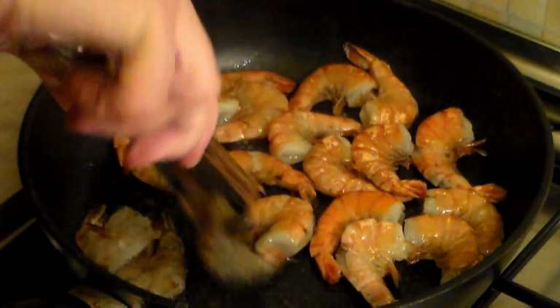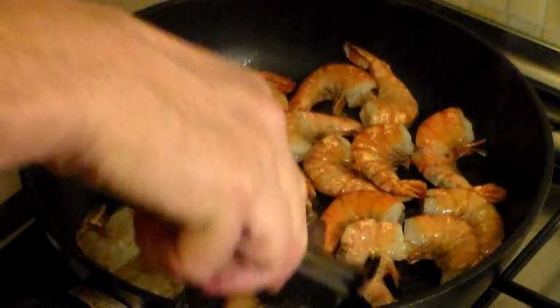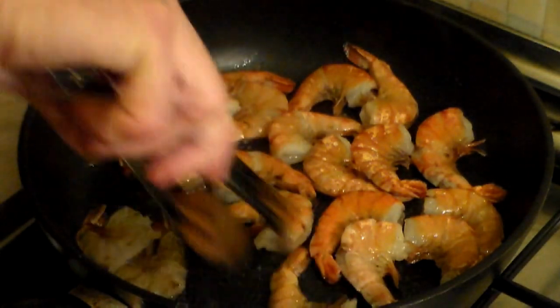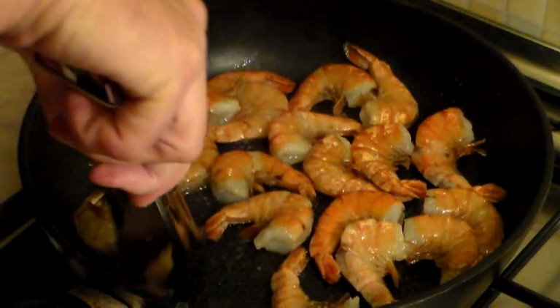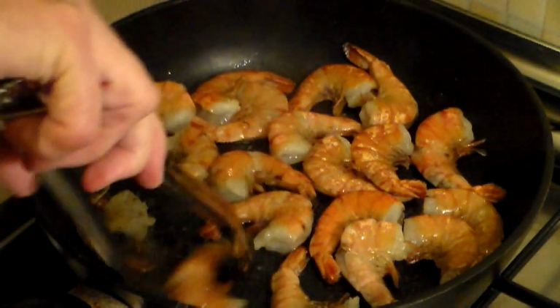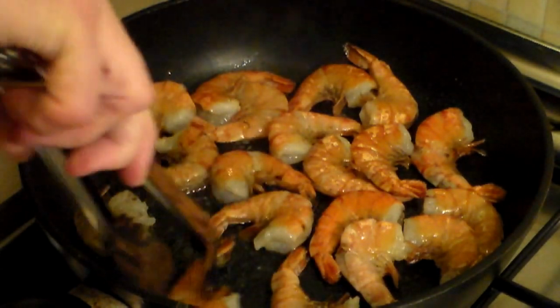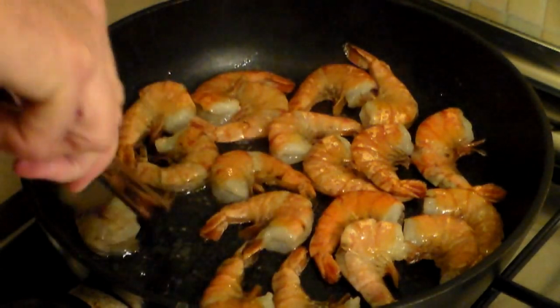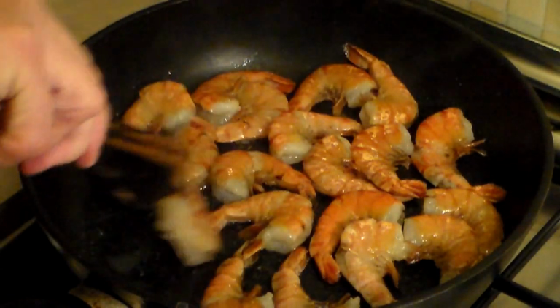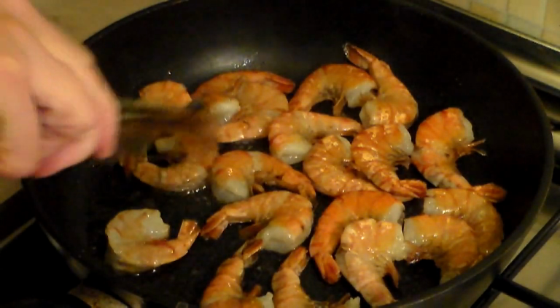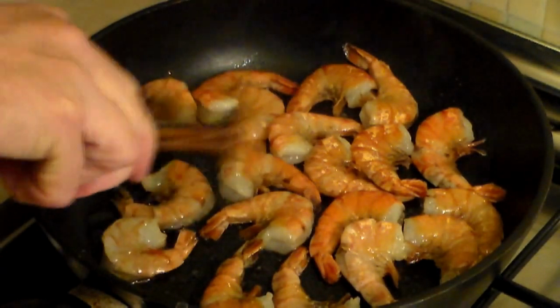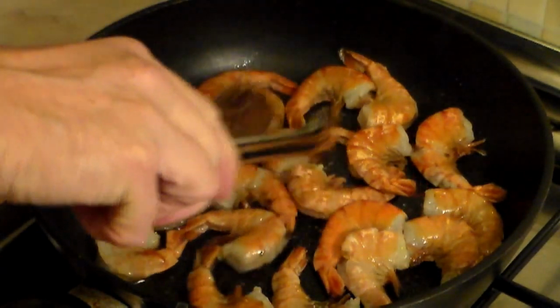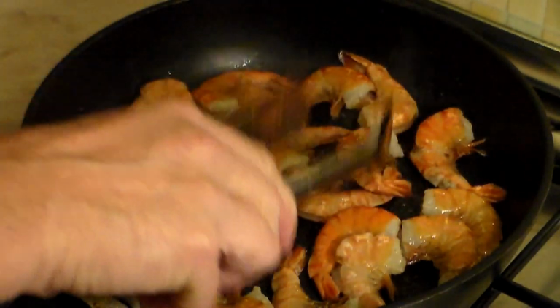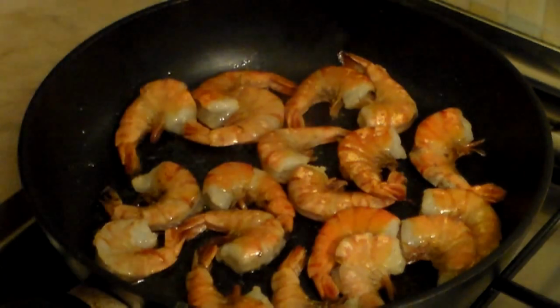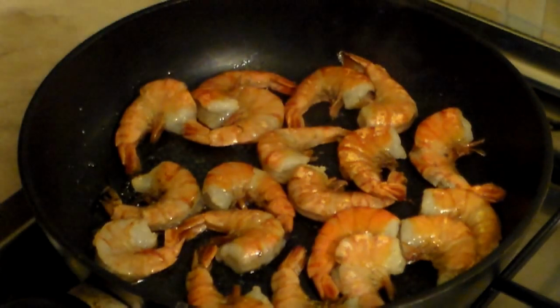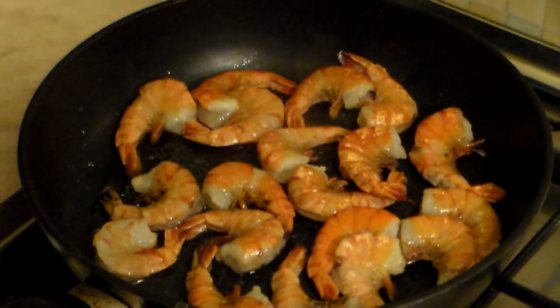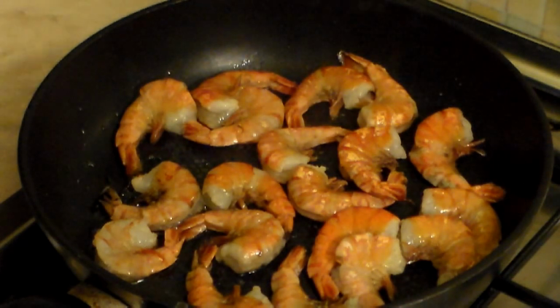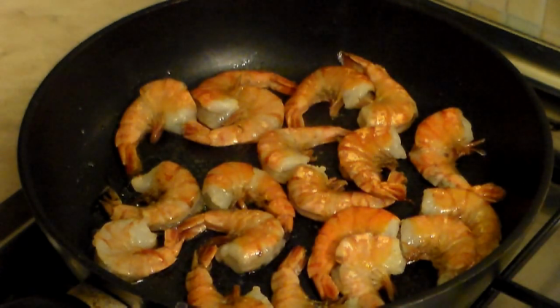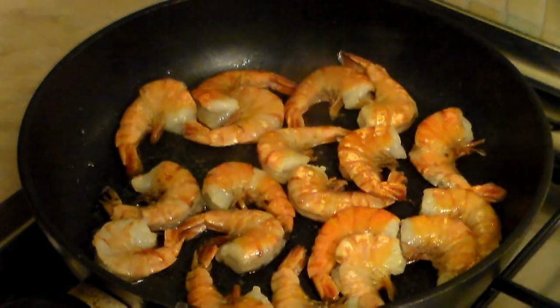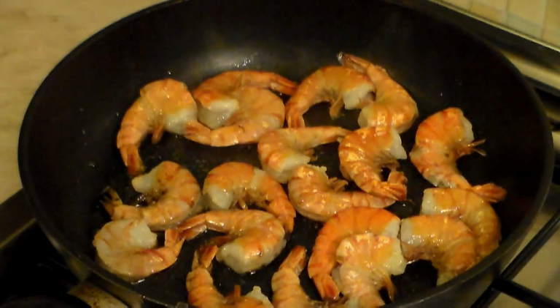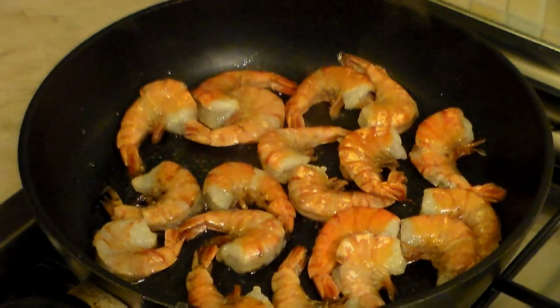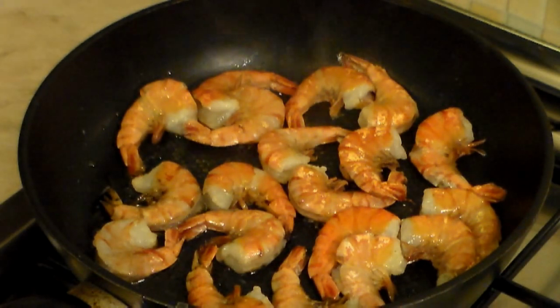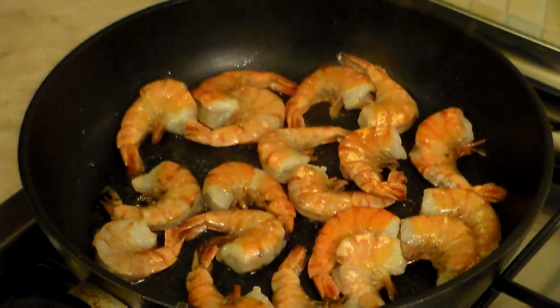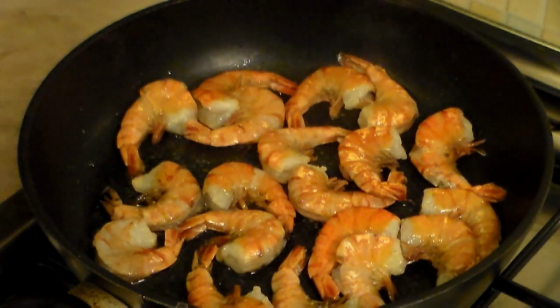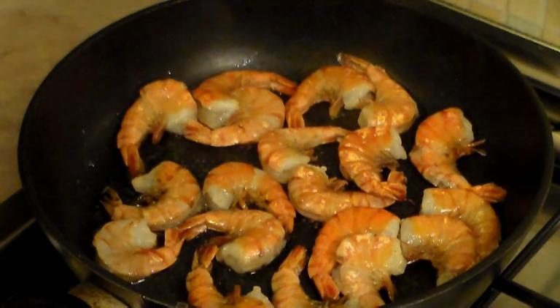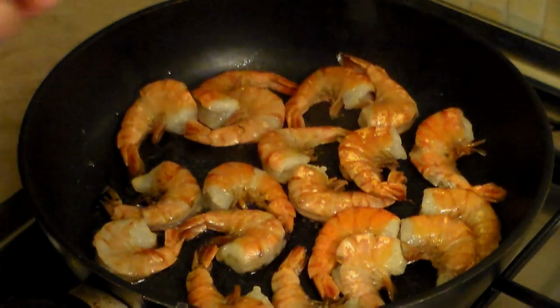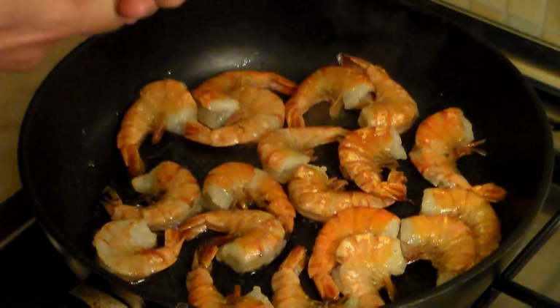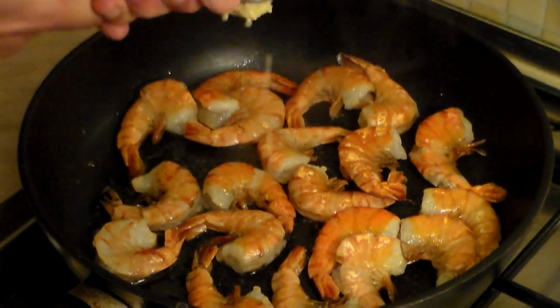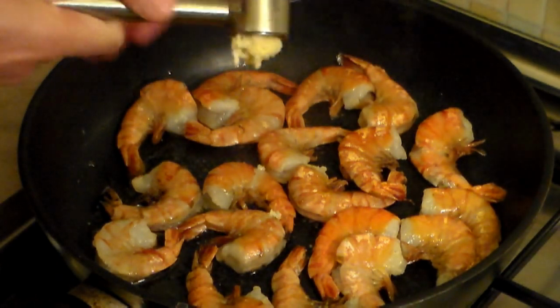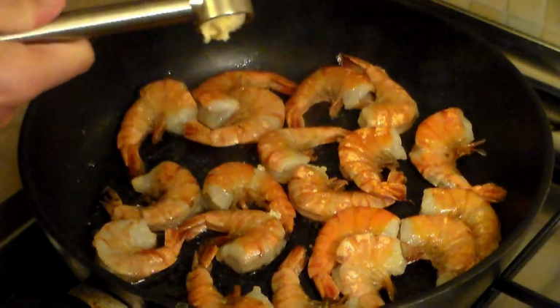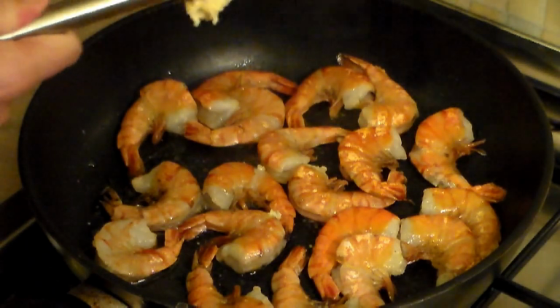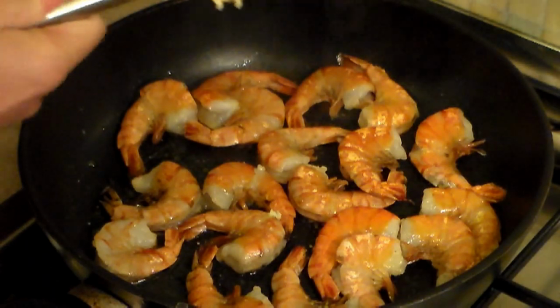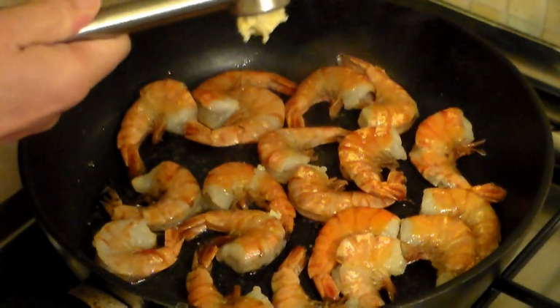This shrimp is absolutely good and absolutely awesome. So now what I want you to do is add four to five cloves of garlic, or more.